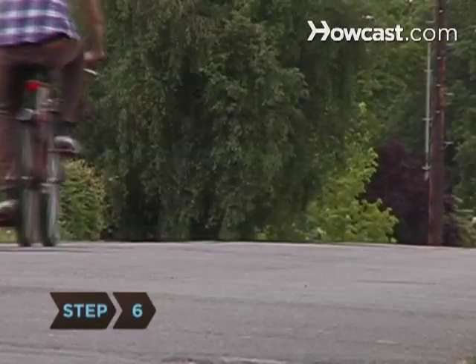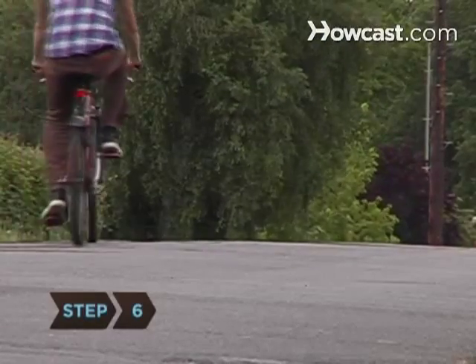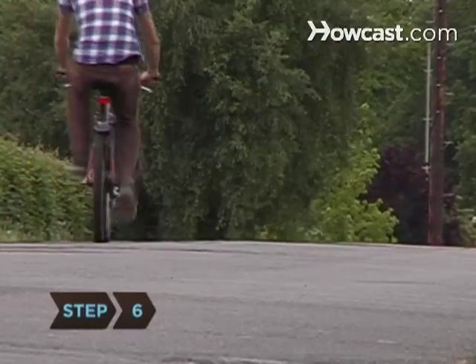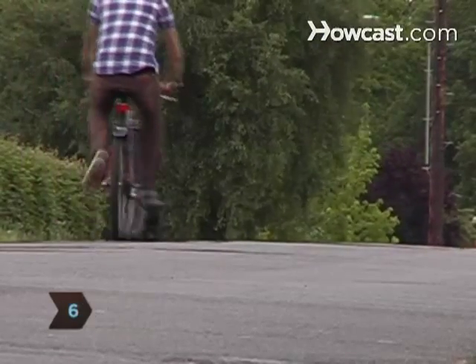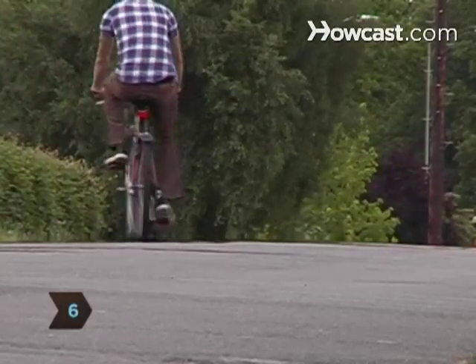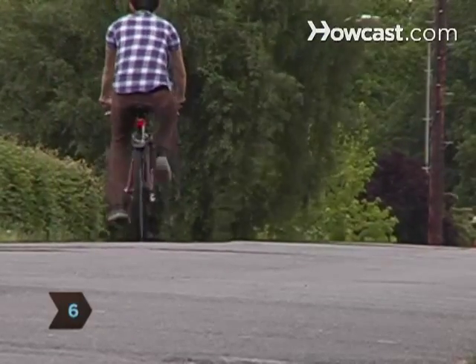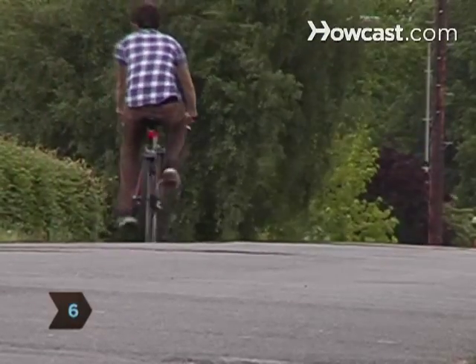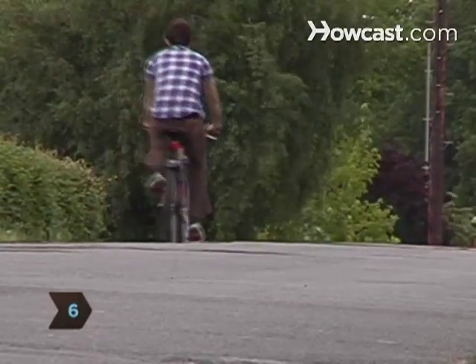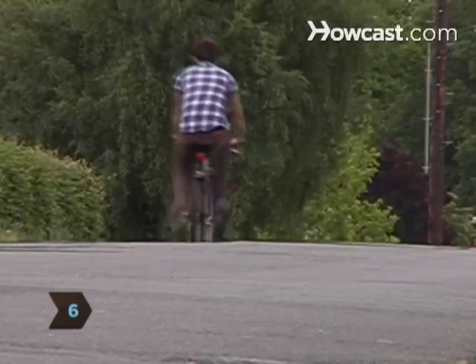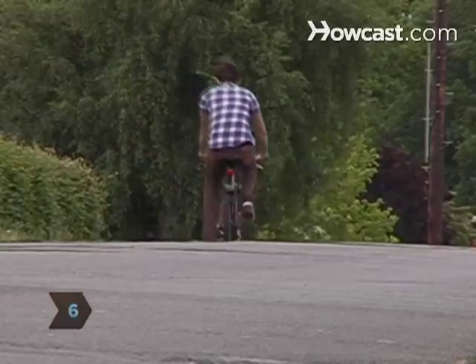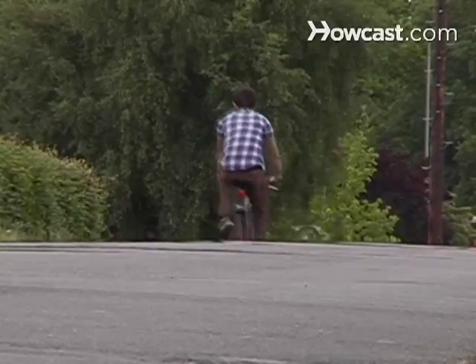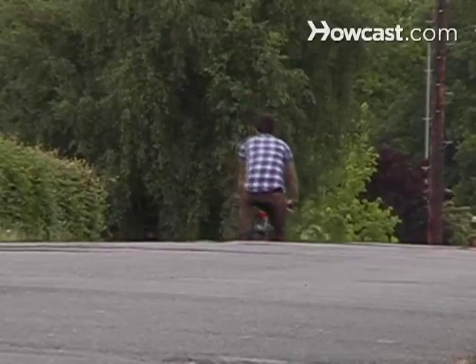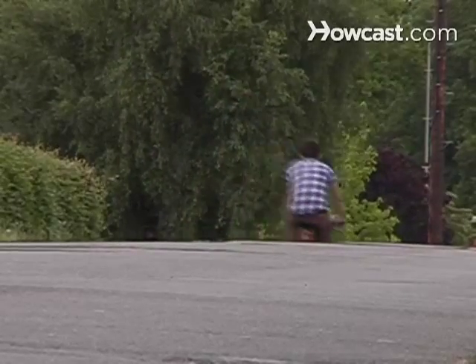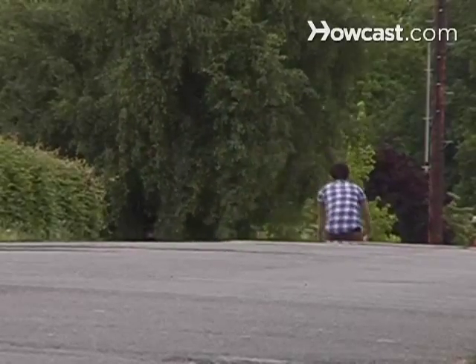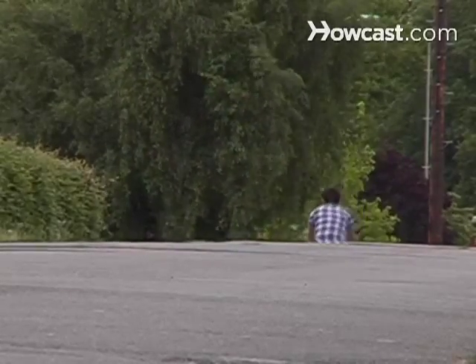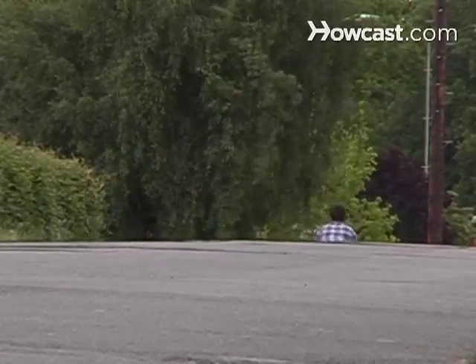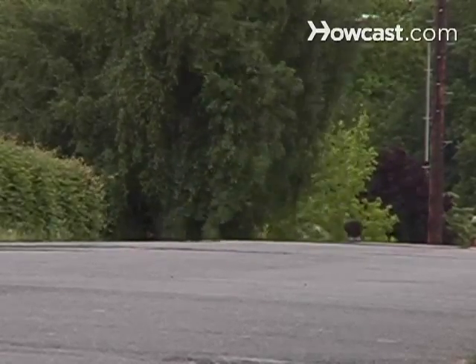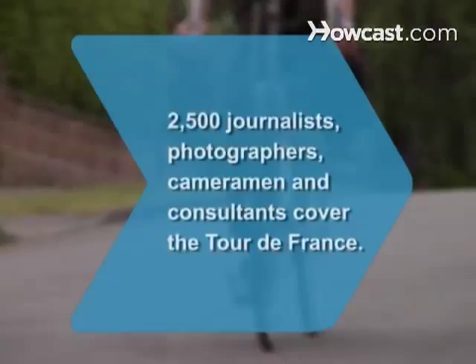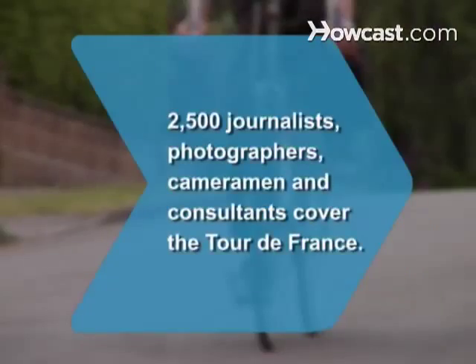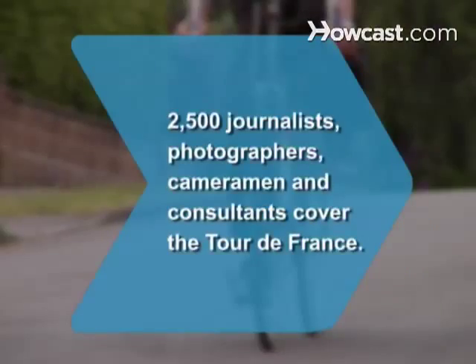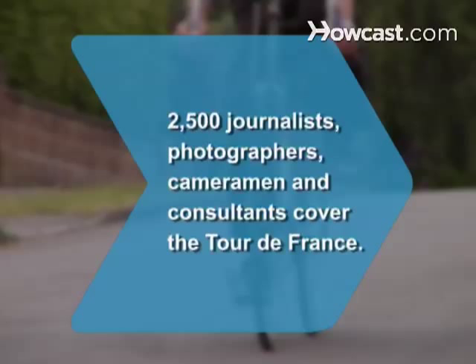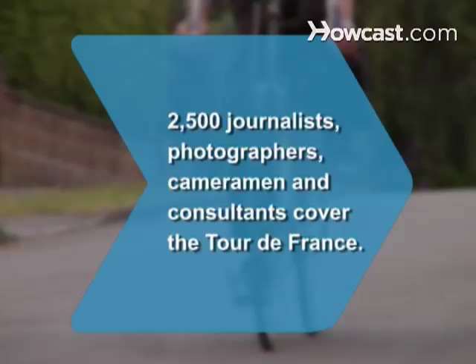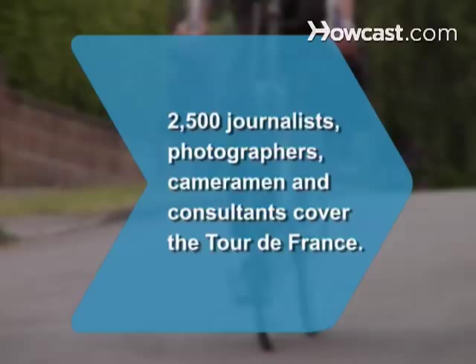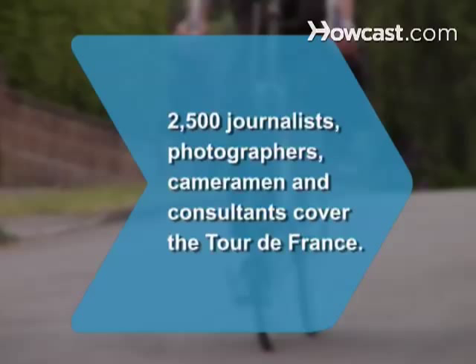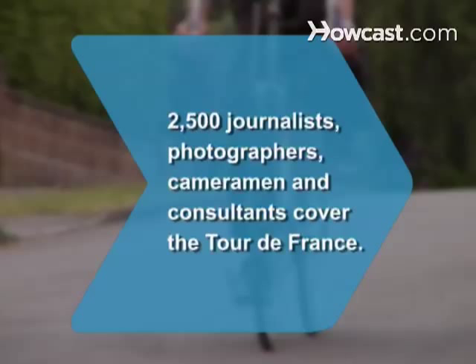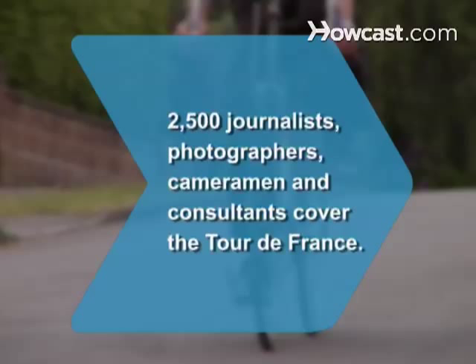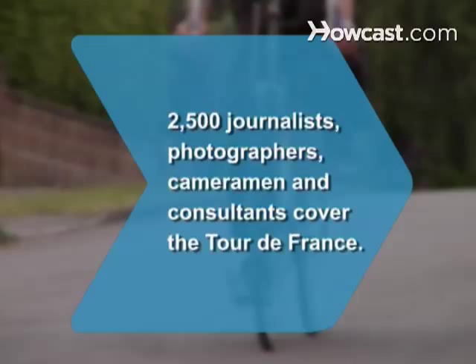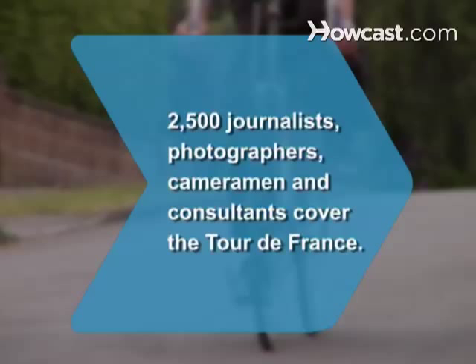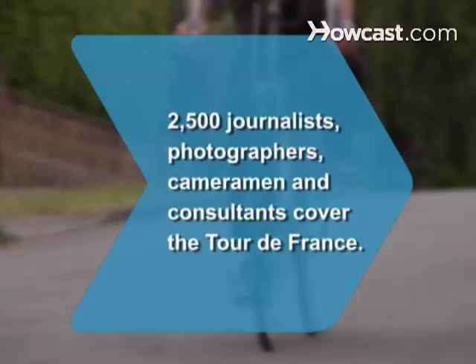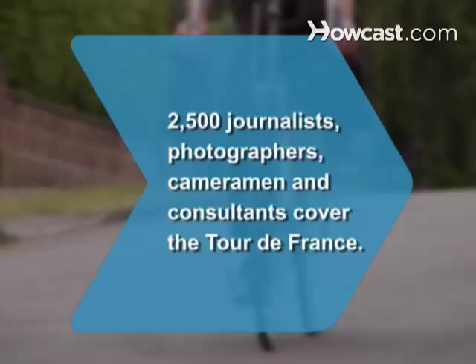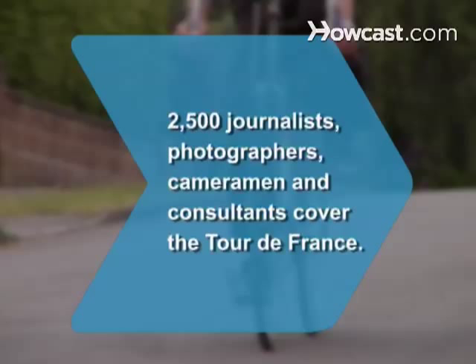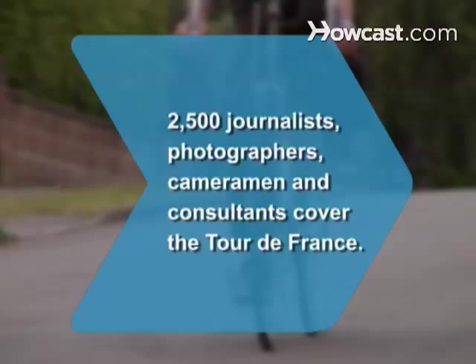Step 6. Break in your bike by riding a few miles to ensure all the equipment is operating properly. Wheel your way to health, happiness, and freedom. Did you know 2,500 journalists, photographers, cameramen, and consultants cover the Tour de France?